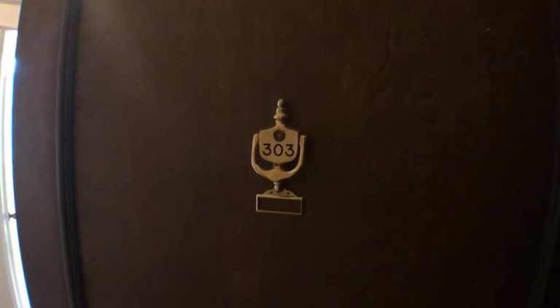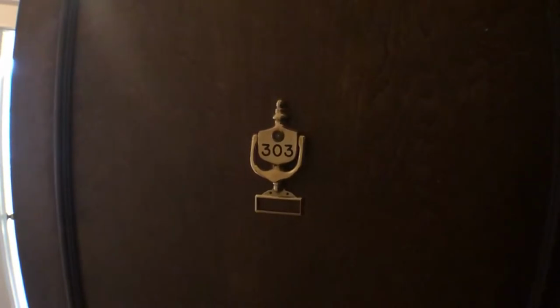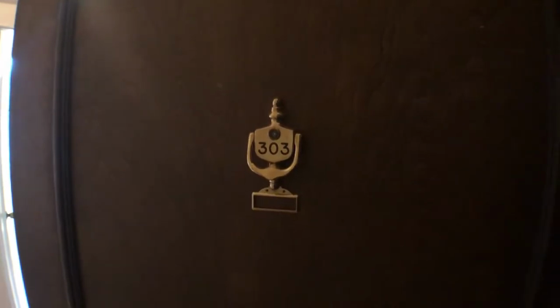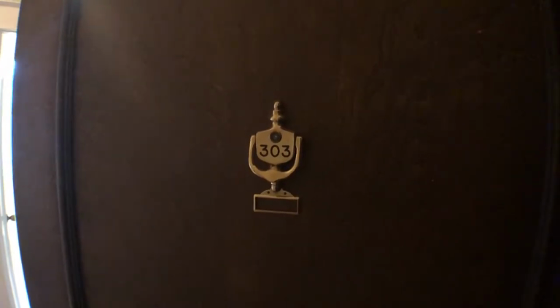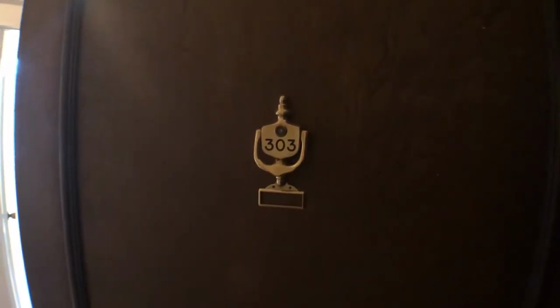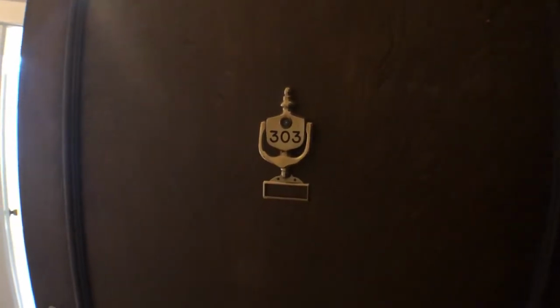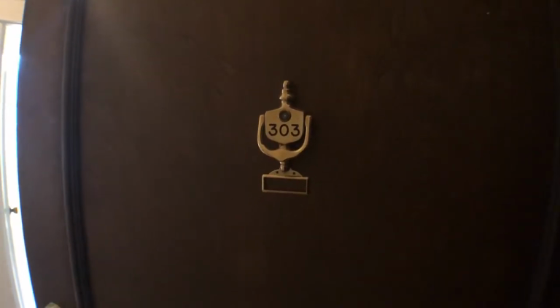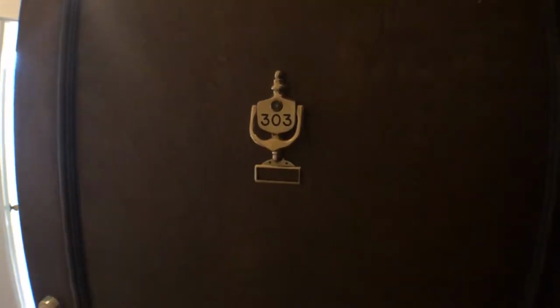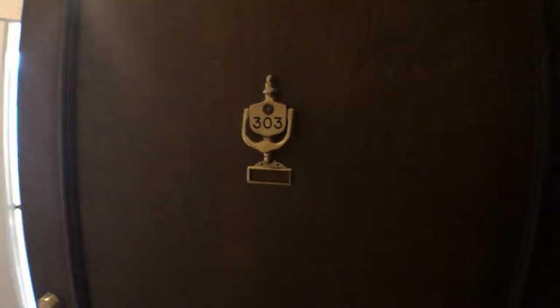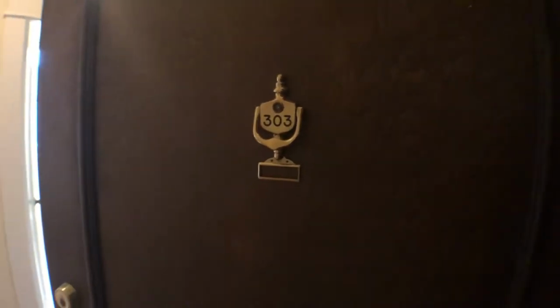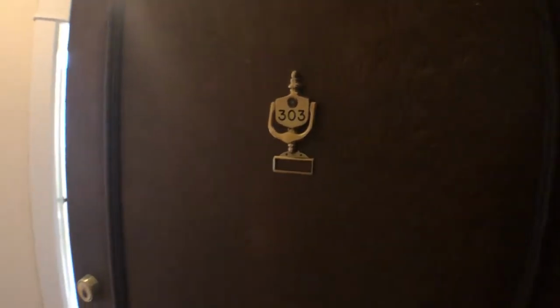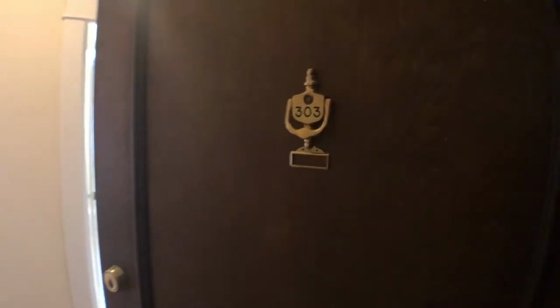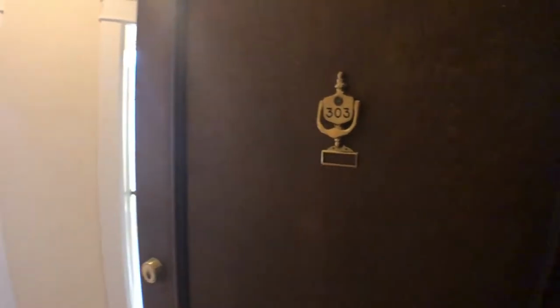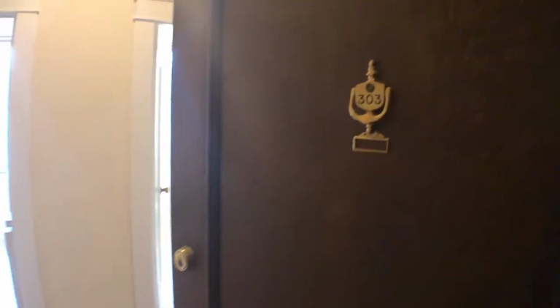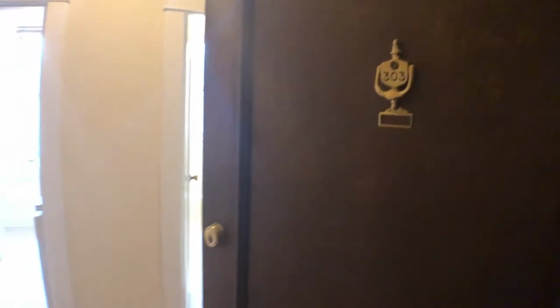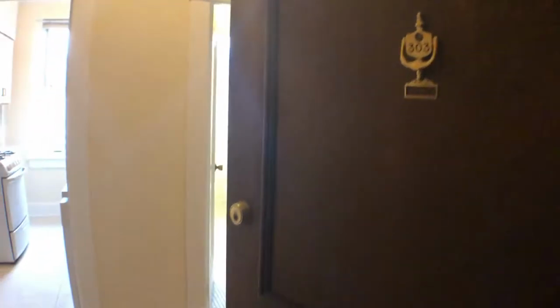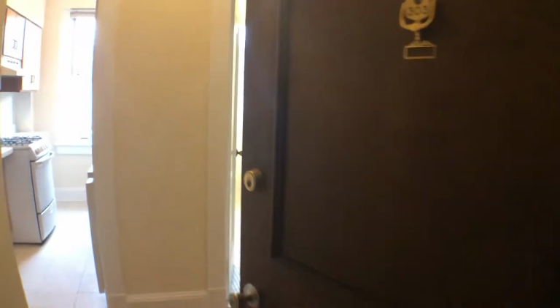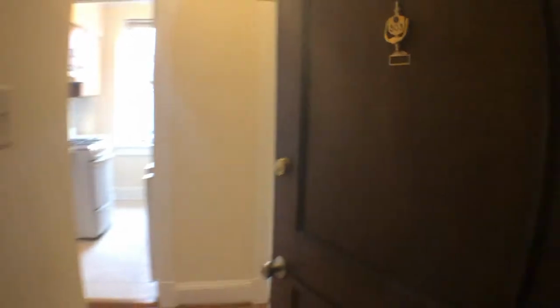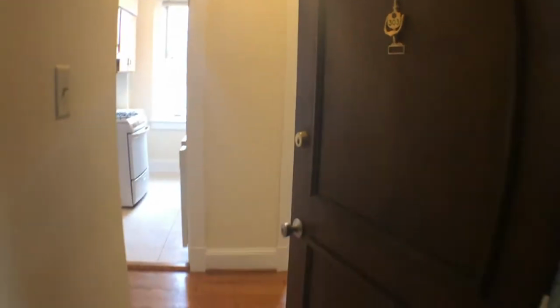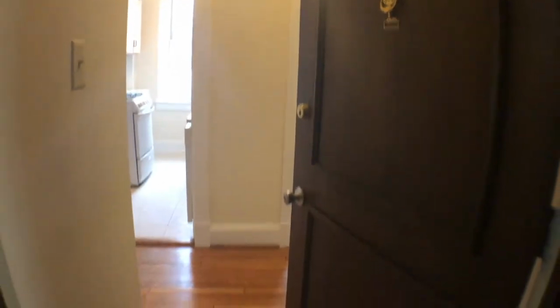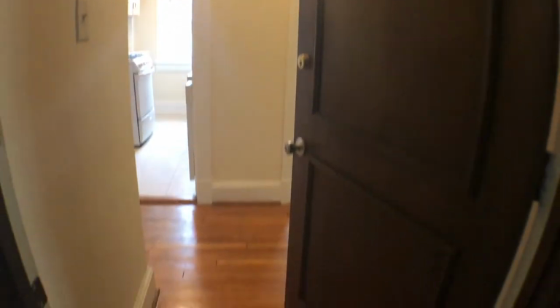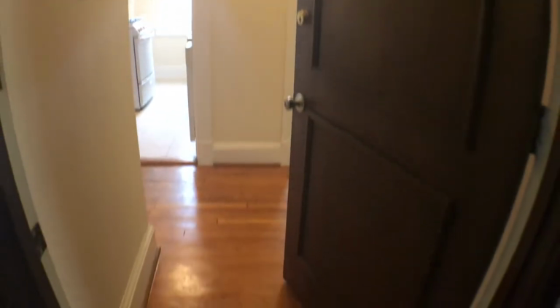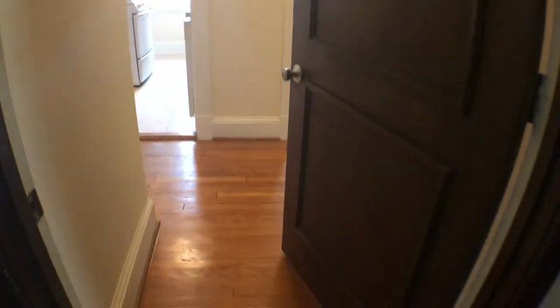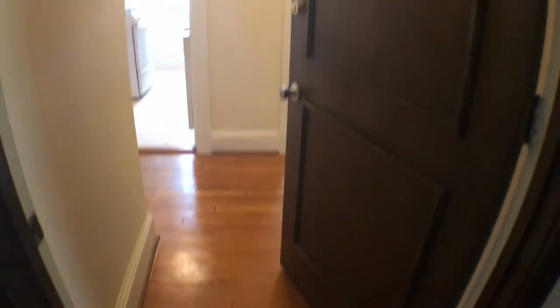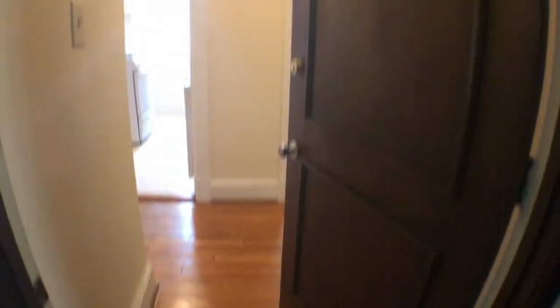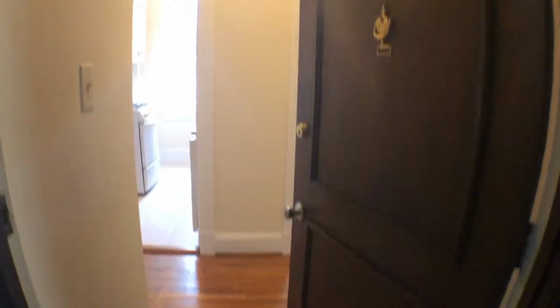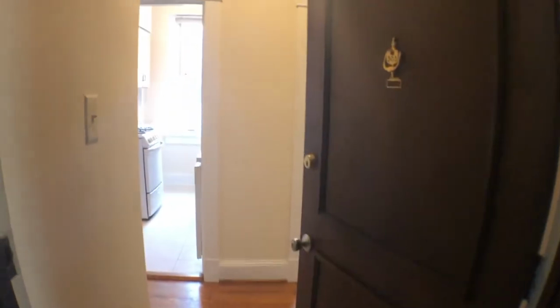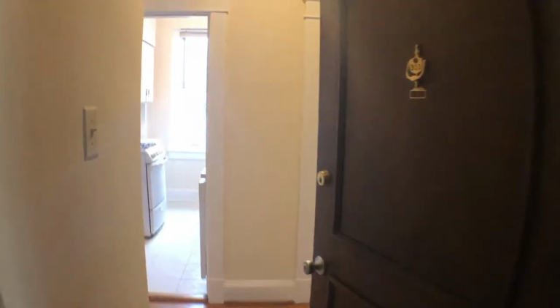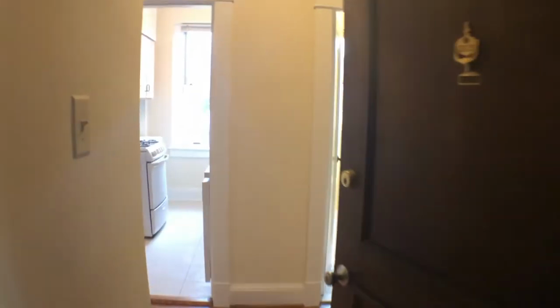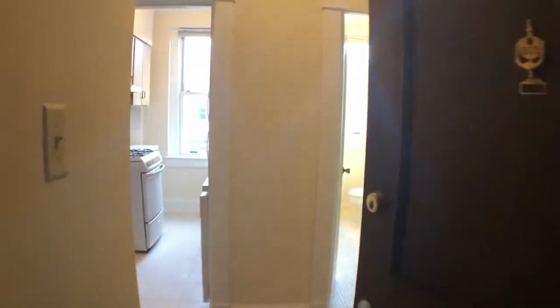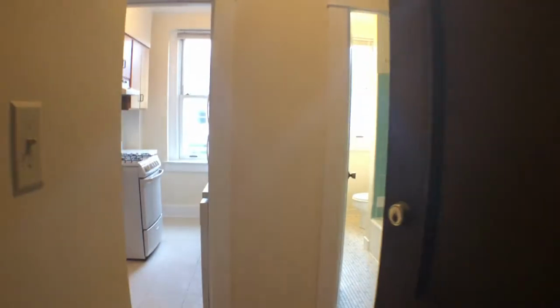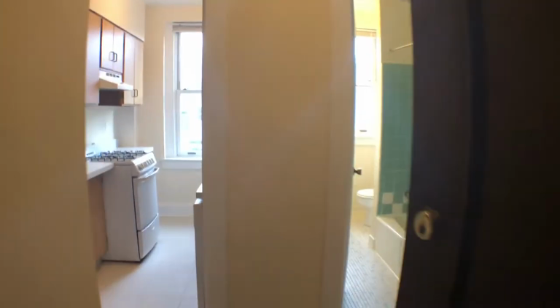Welcome to 2410 20th Place Northwest, unit 303. This is the entry area. Let's walk through.